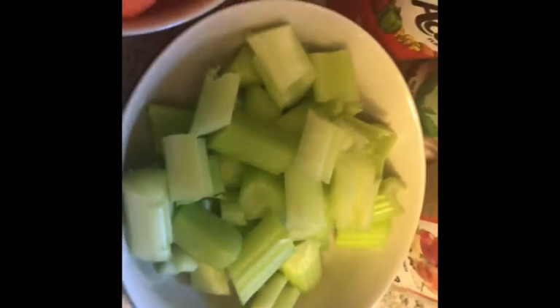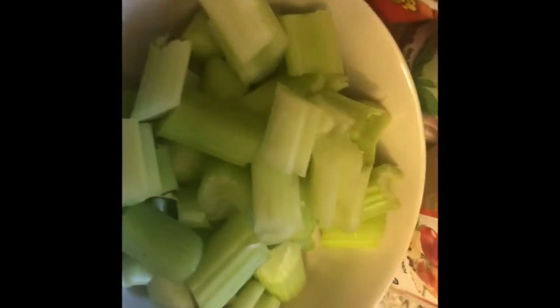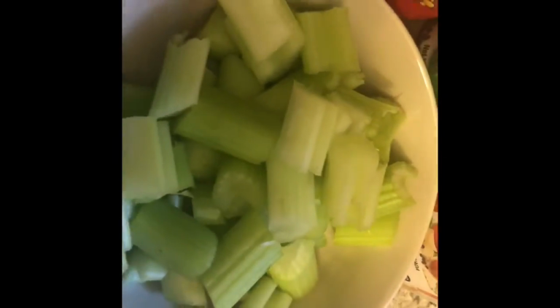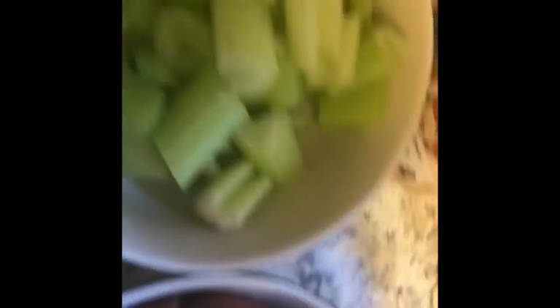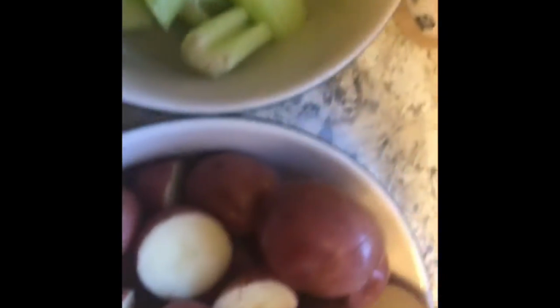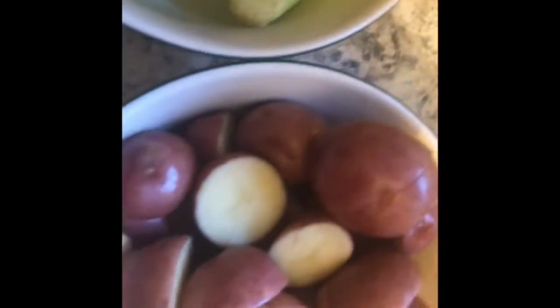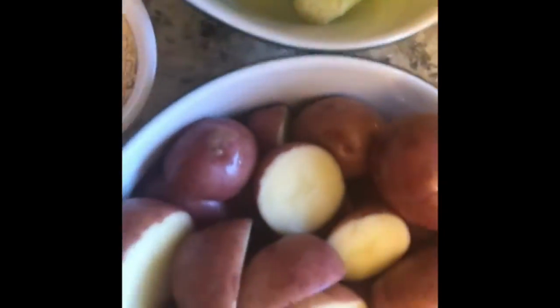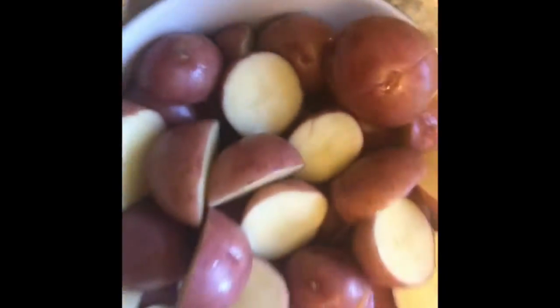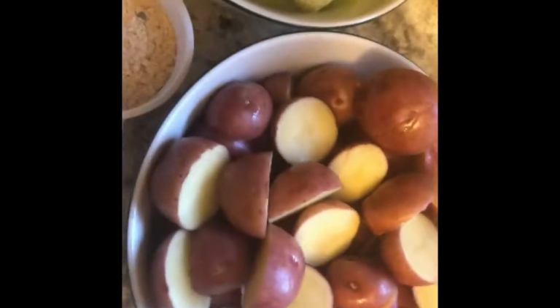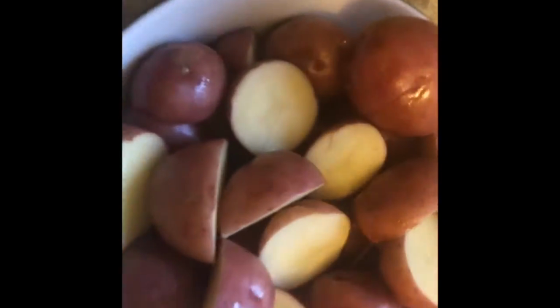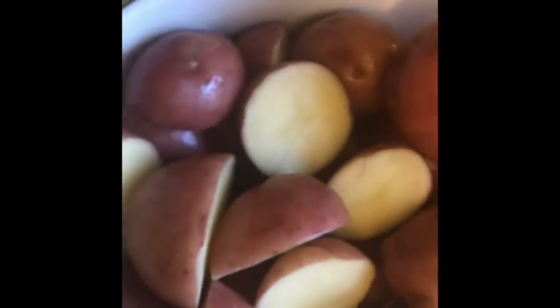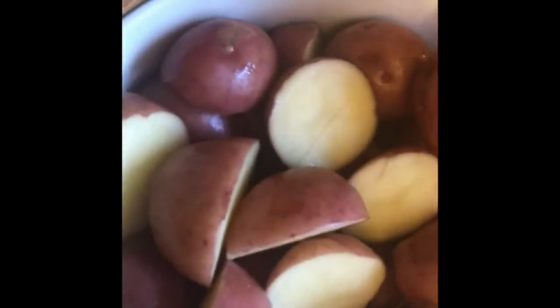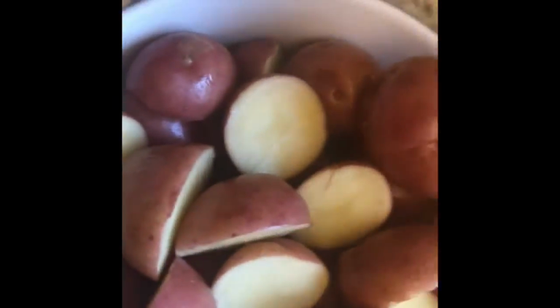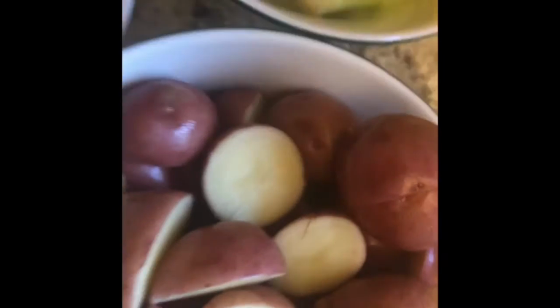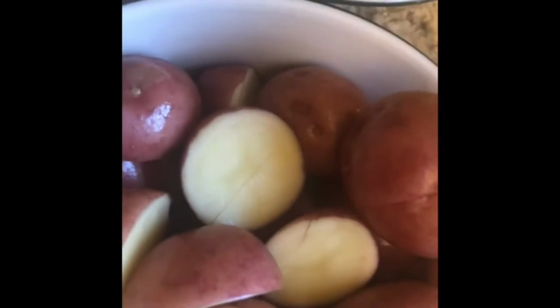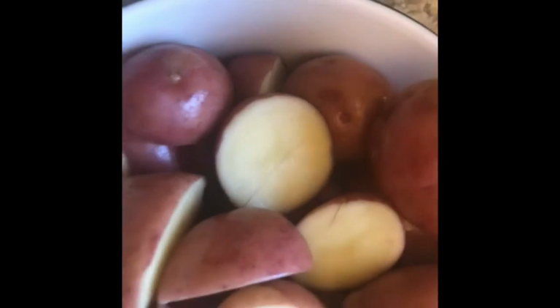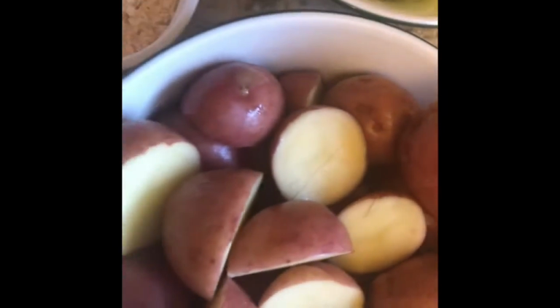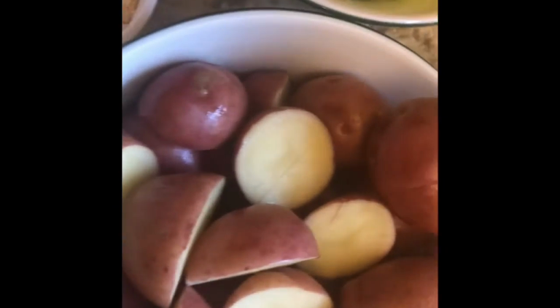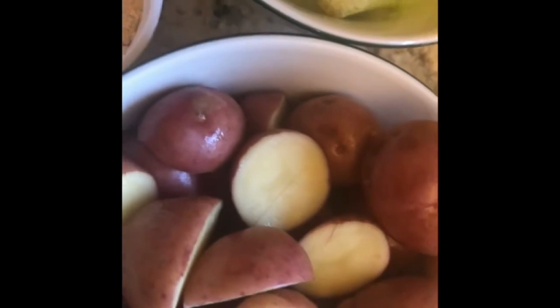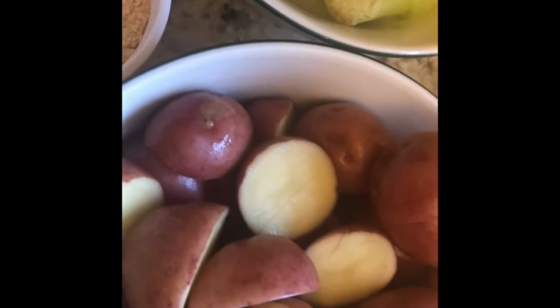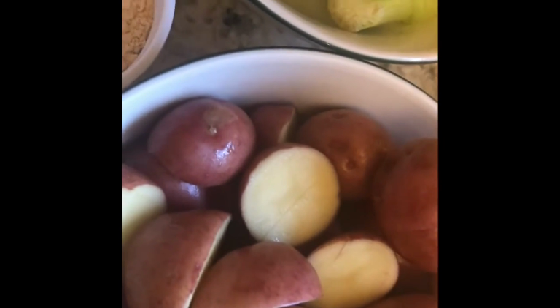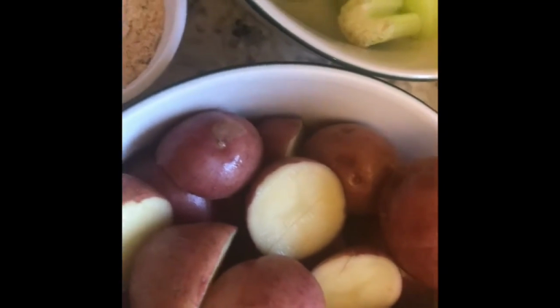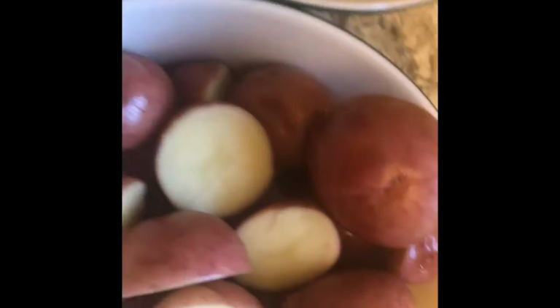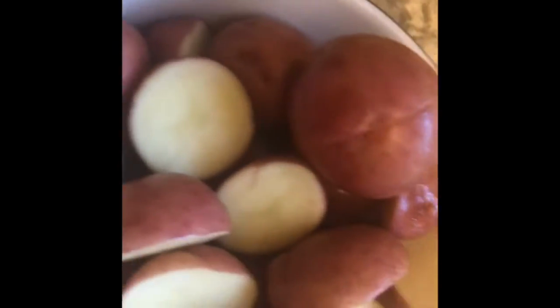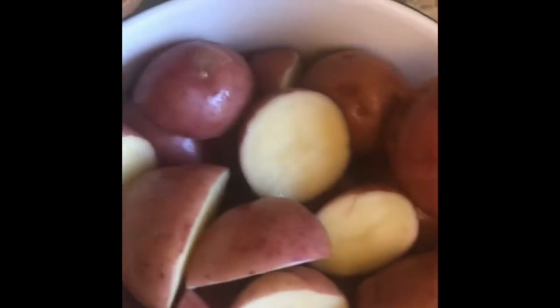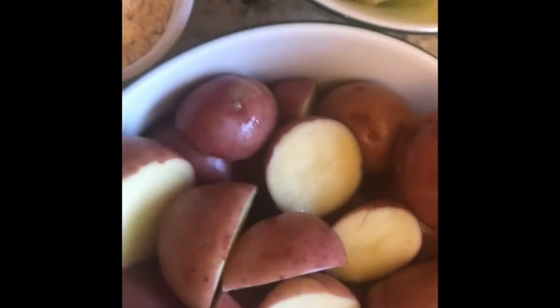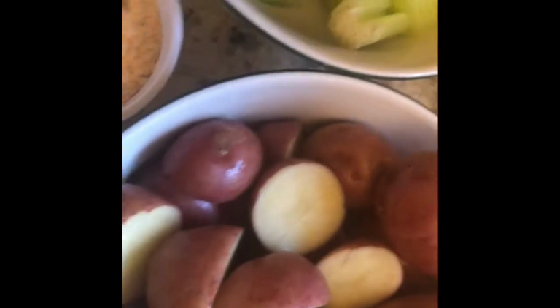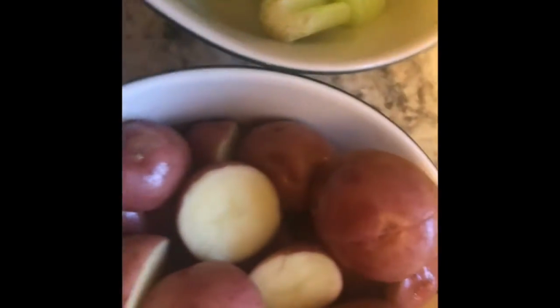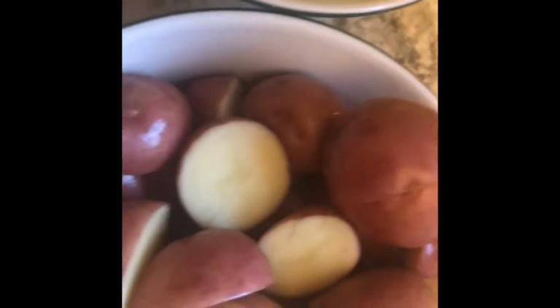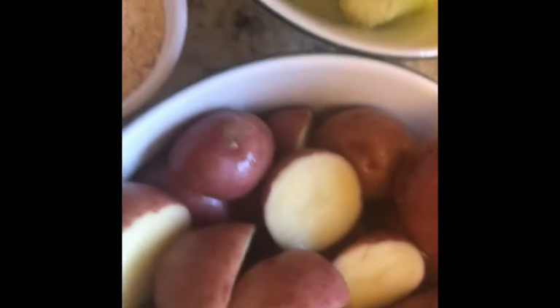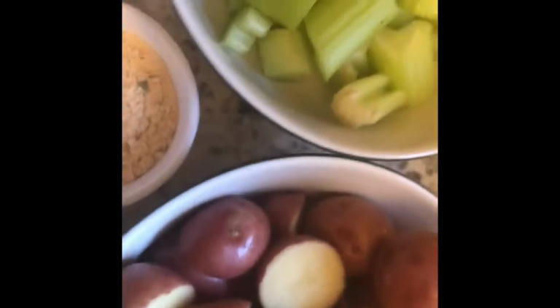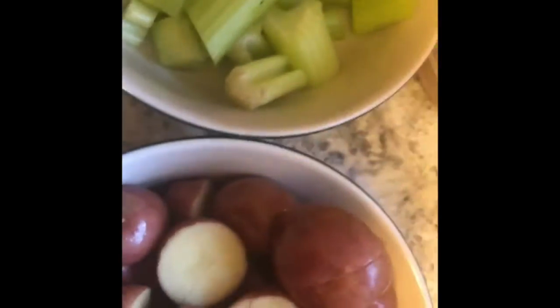And the celery. The potatoes — I cut some and some of them I didn't because they're already small. Like you can eat a whole one of these potatoes.